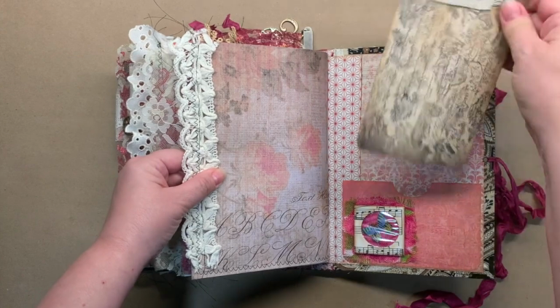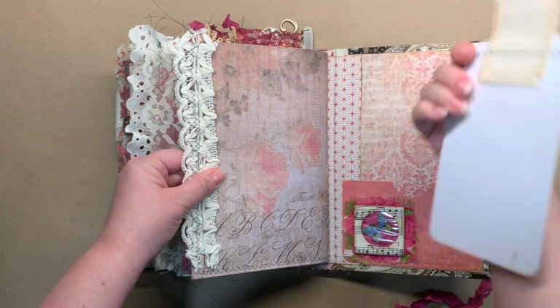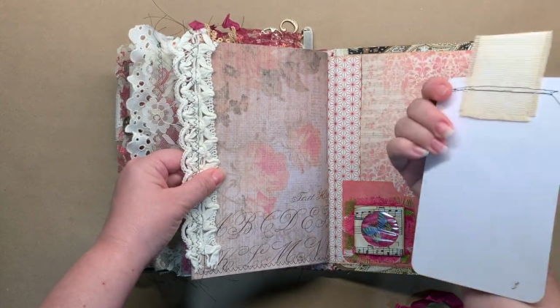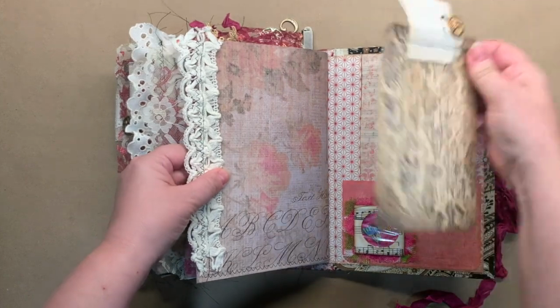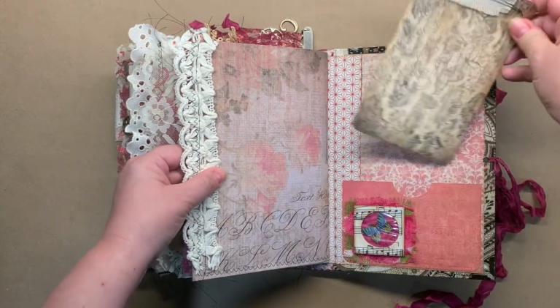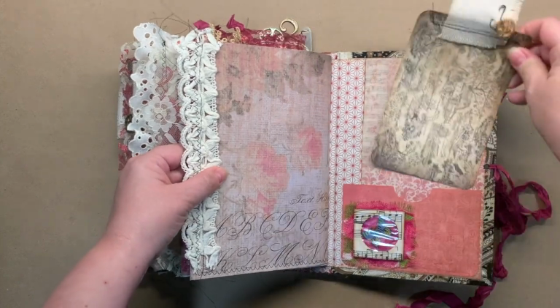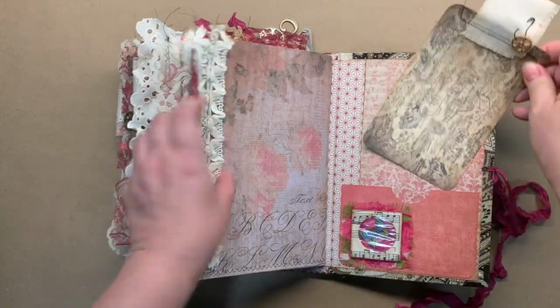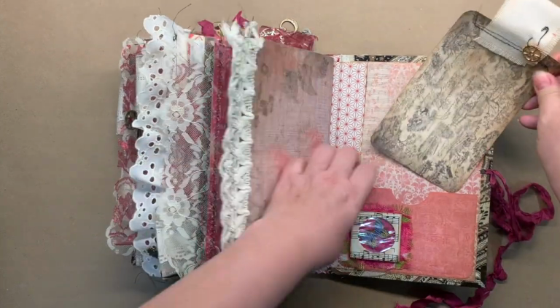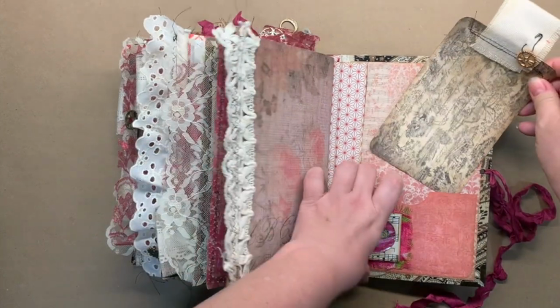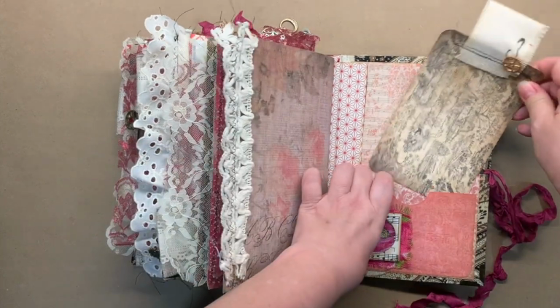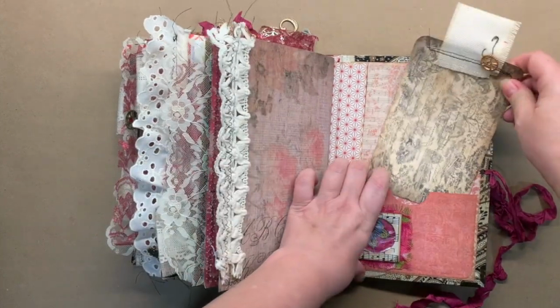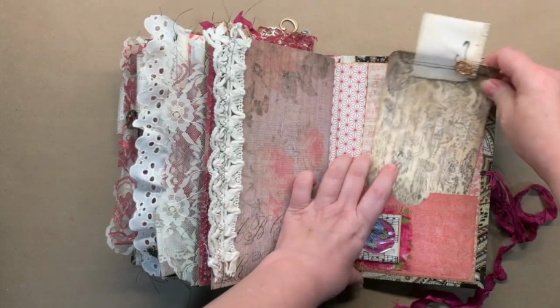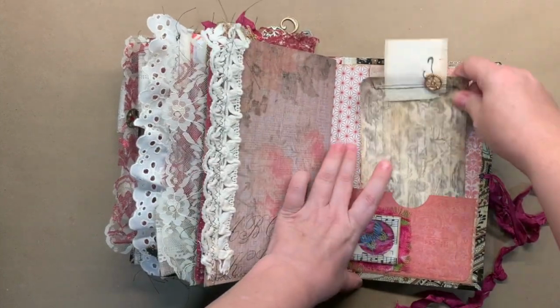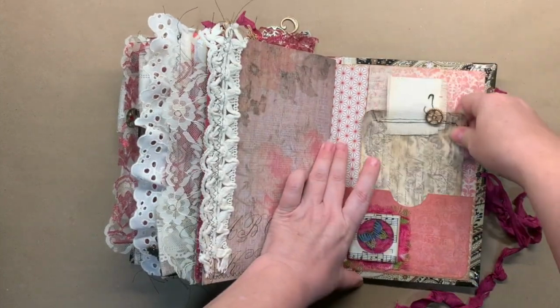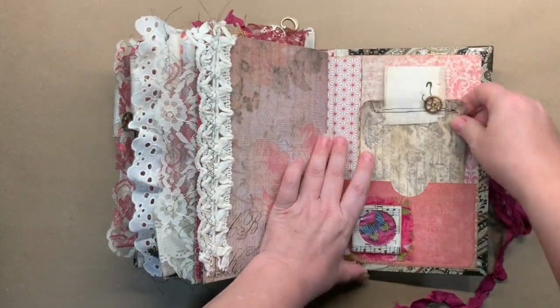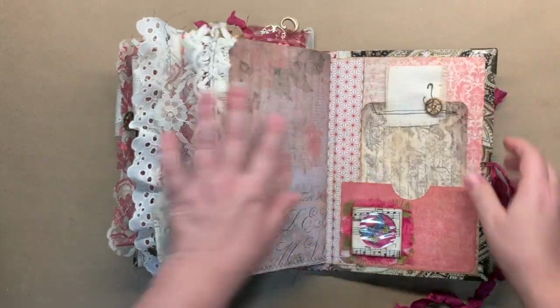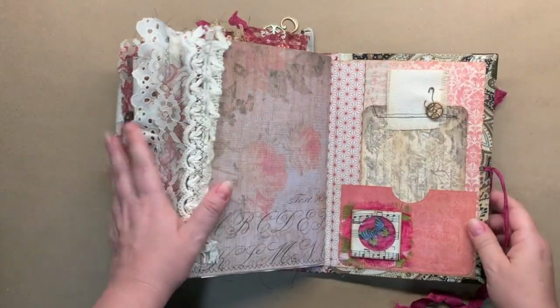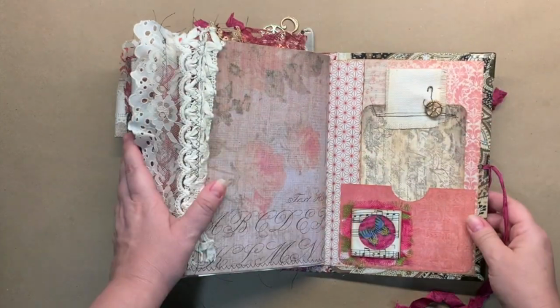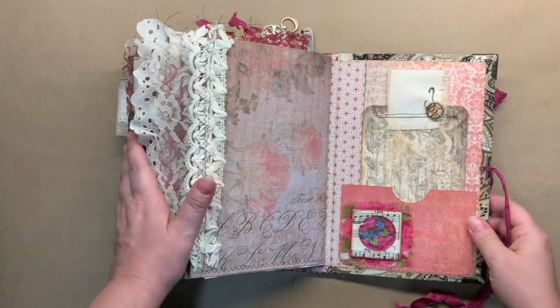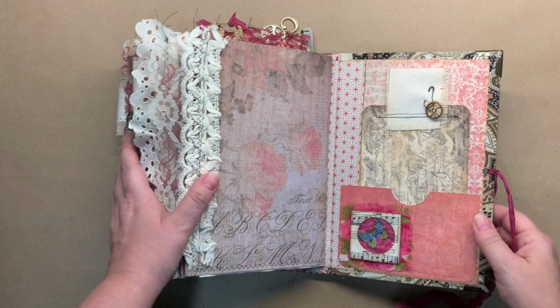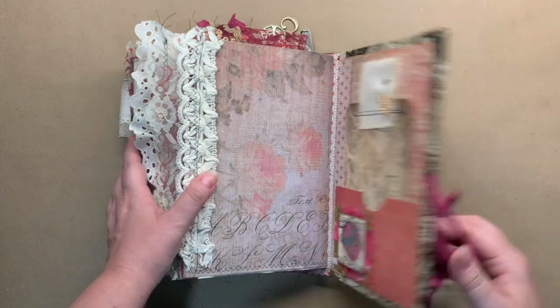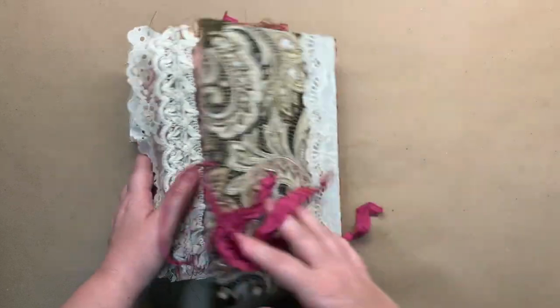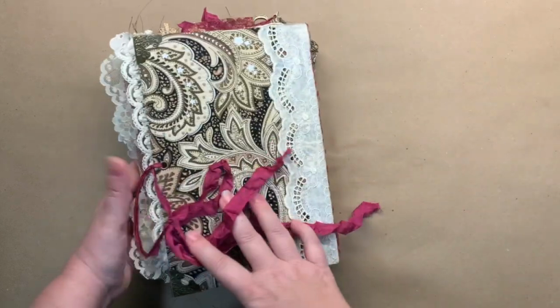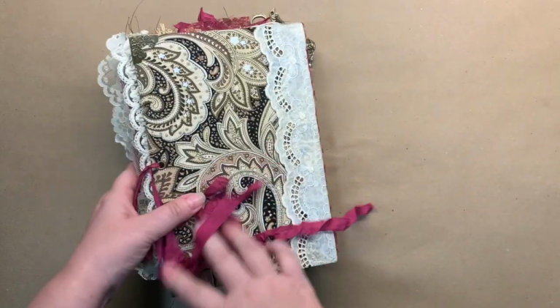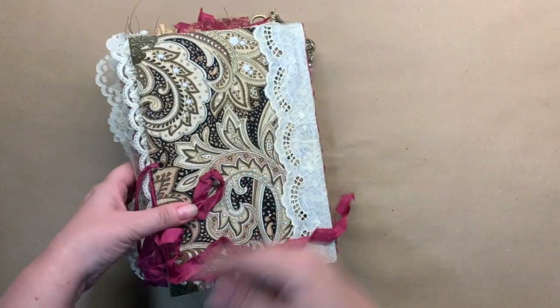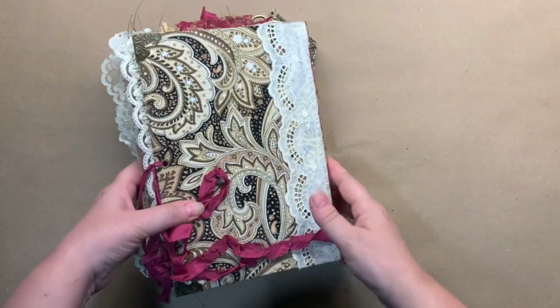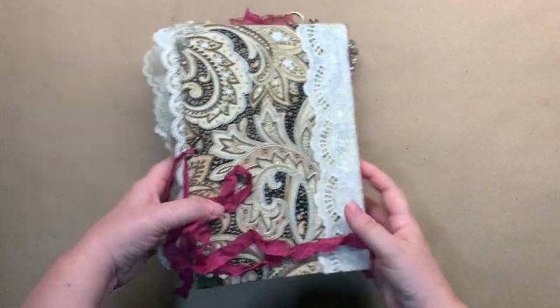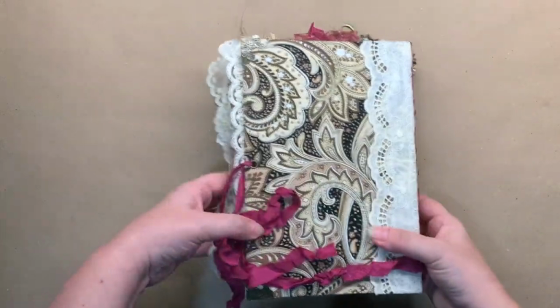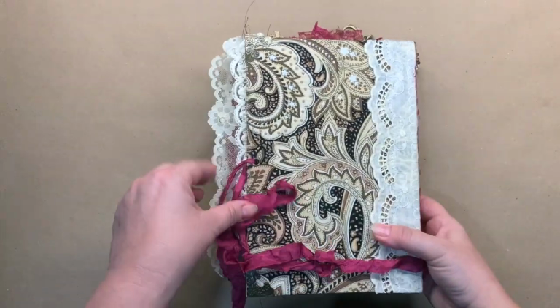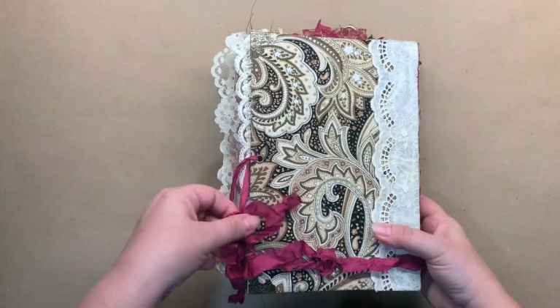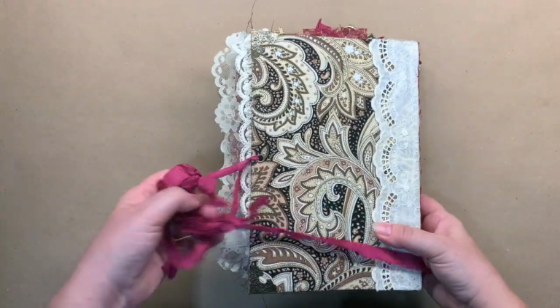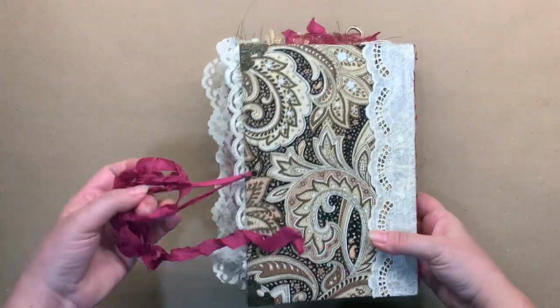Another tag, a tuck spot — and that is actually the end of the journal. This is the back of the journal.